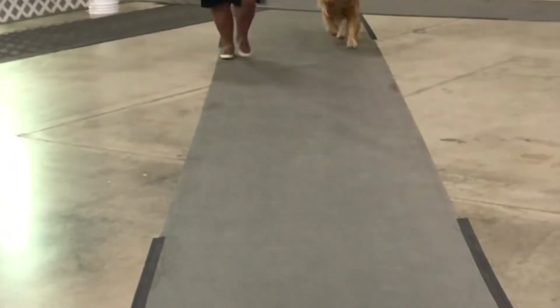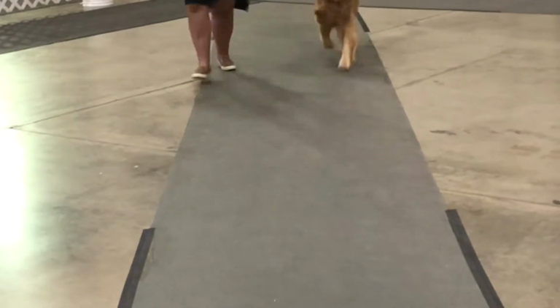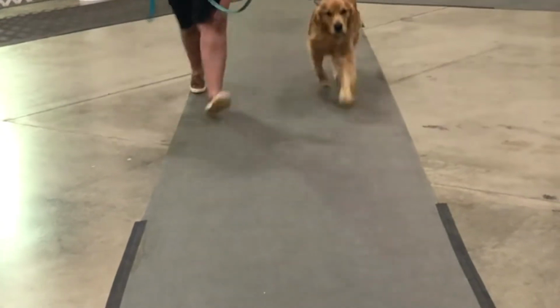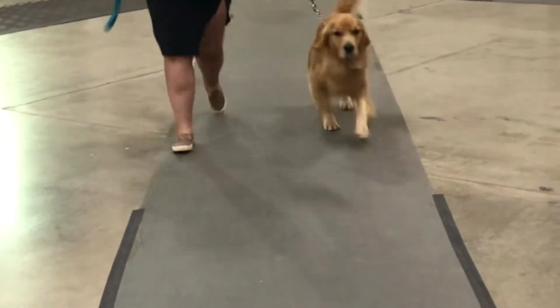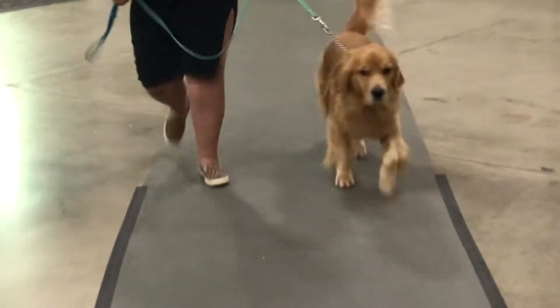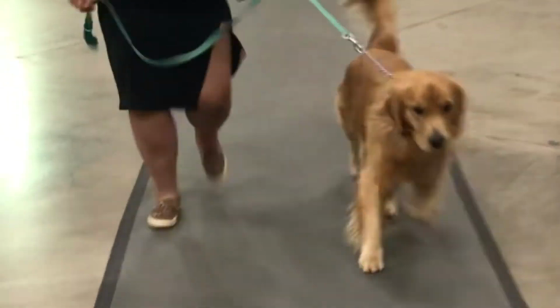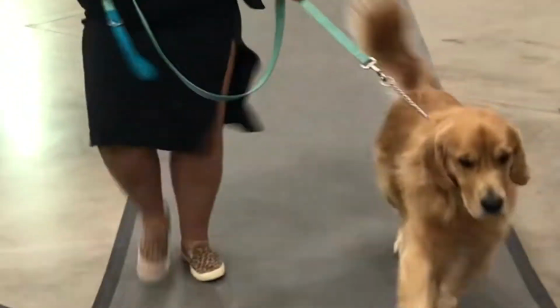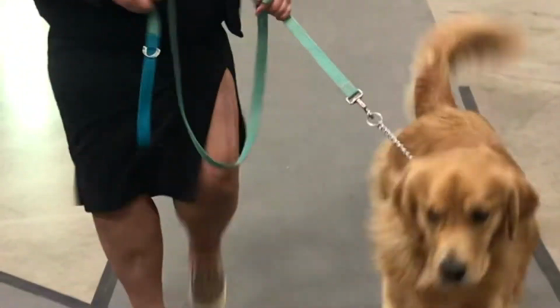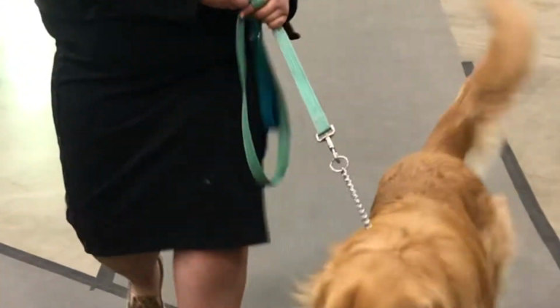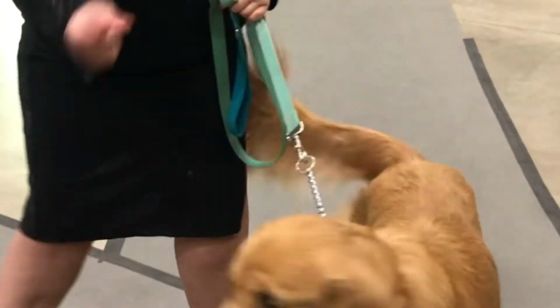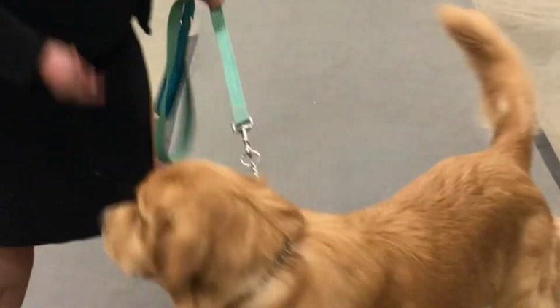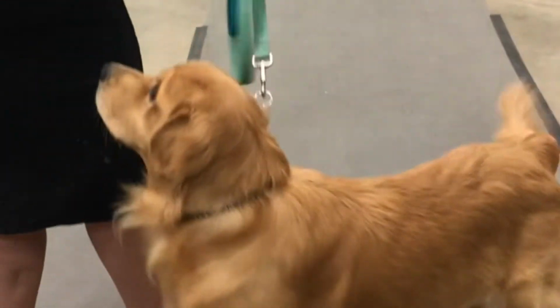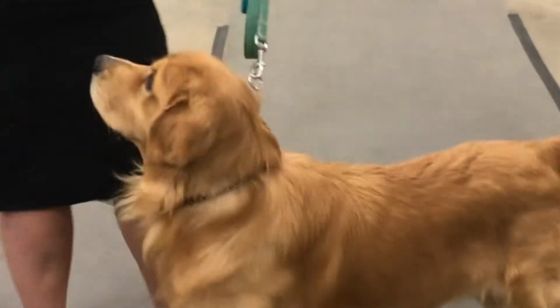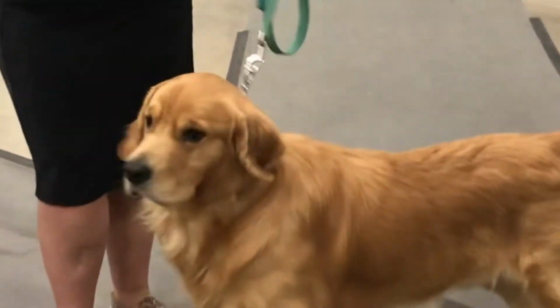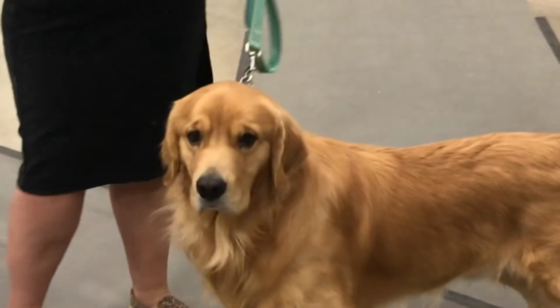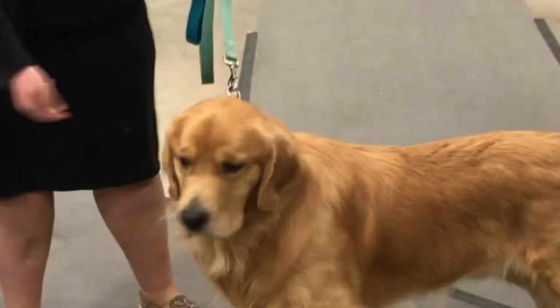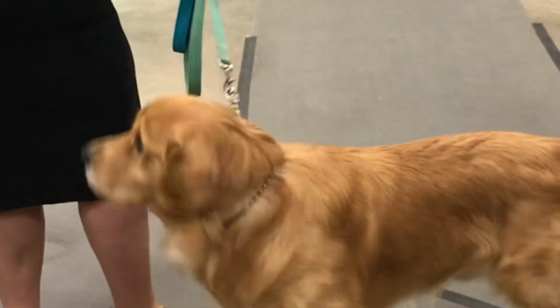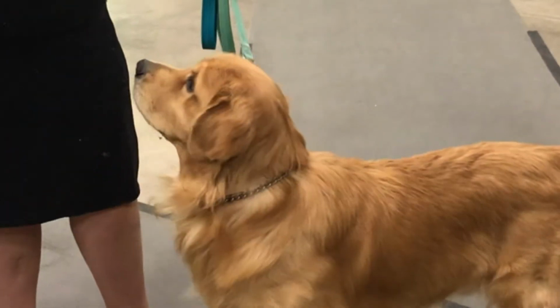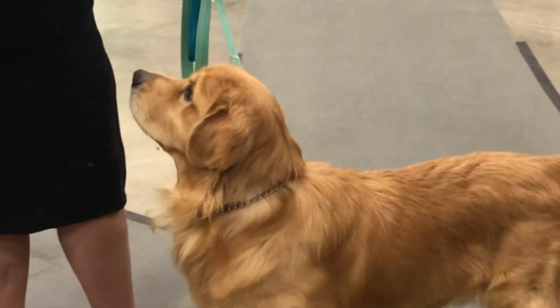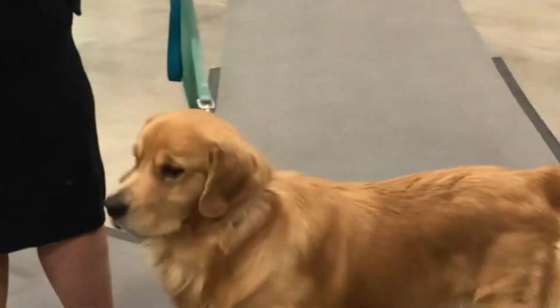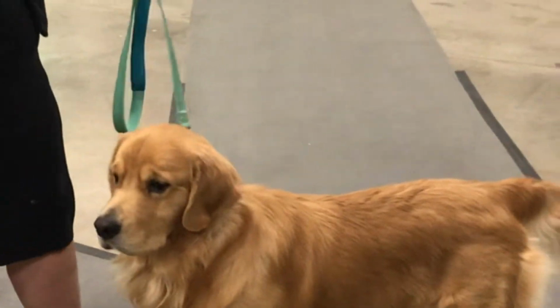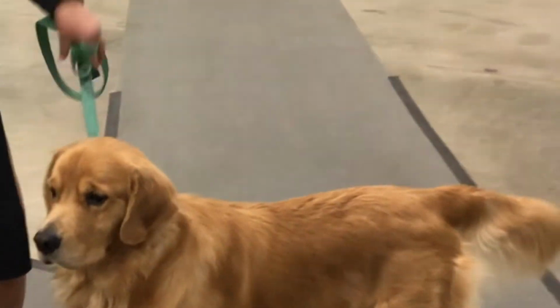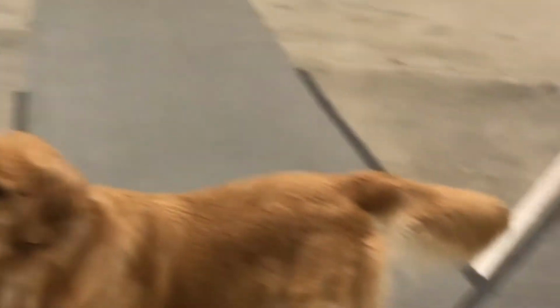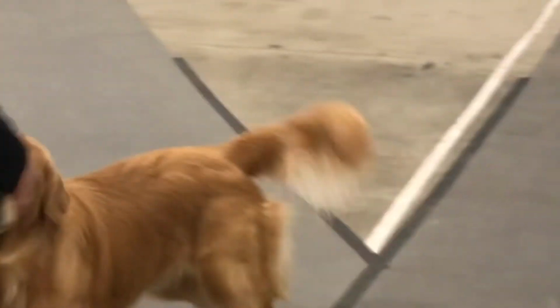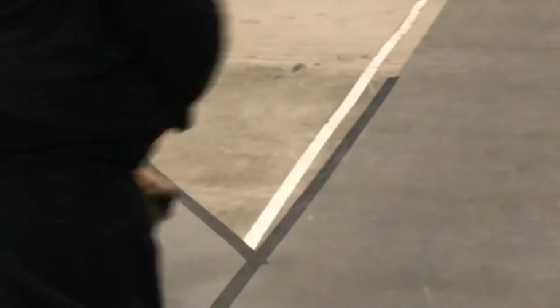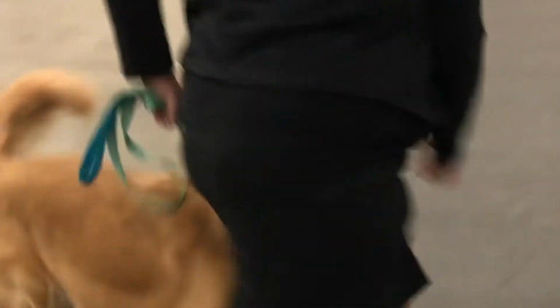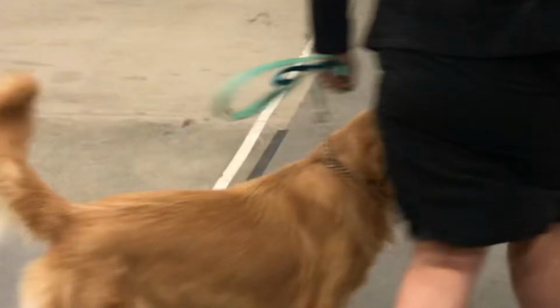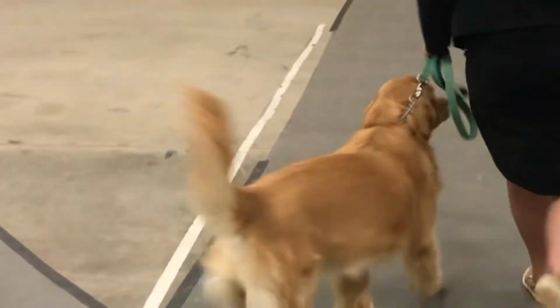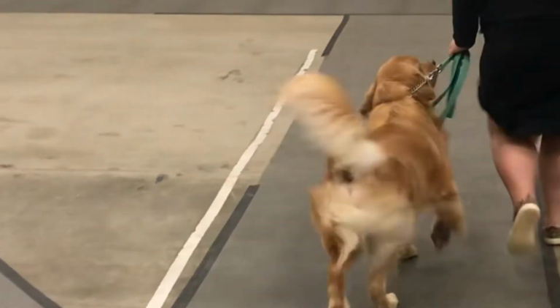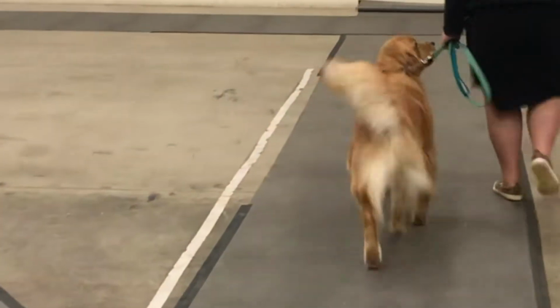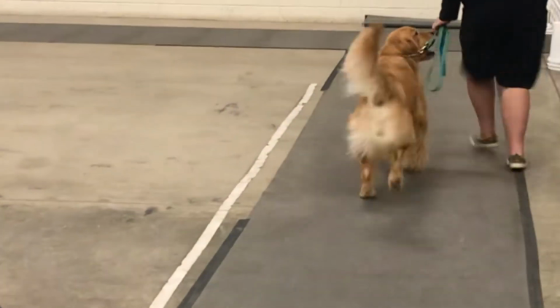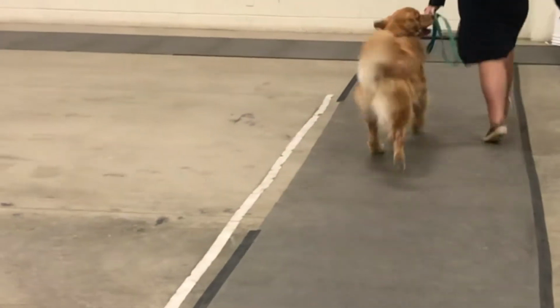After you're done with the down and back, you're going to free stack your dog at the end in front of the judge. The judge is going to try to get expression out of your dog to see their face, and then ask you to go around again or stand in line on the mat.